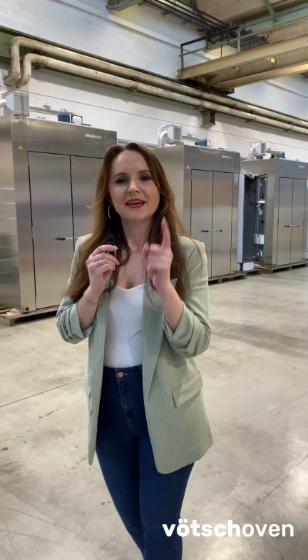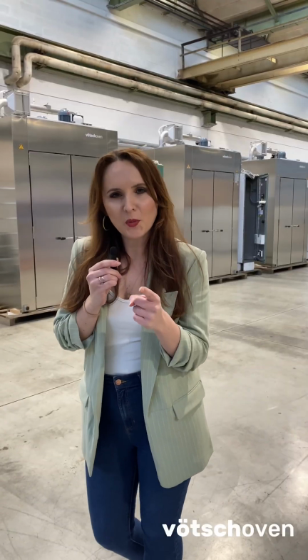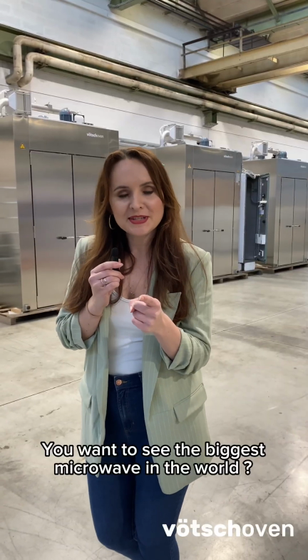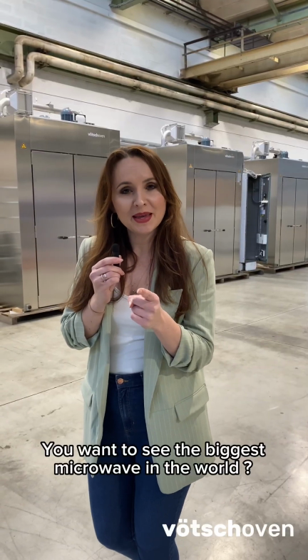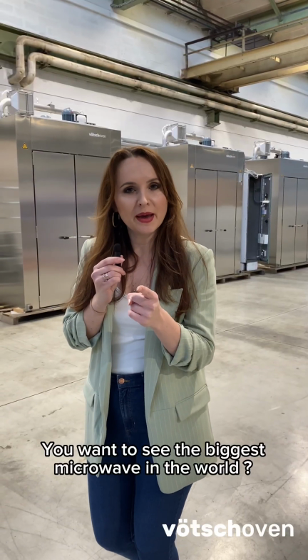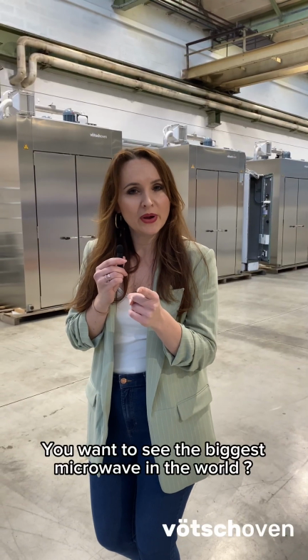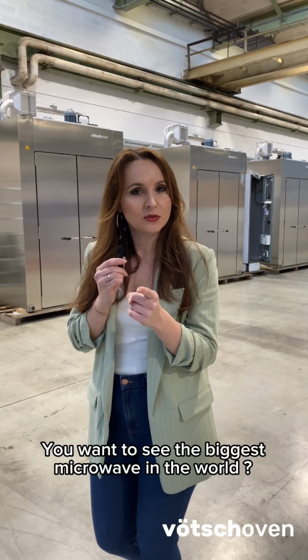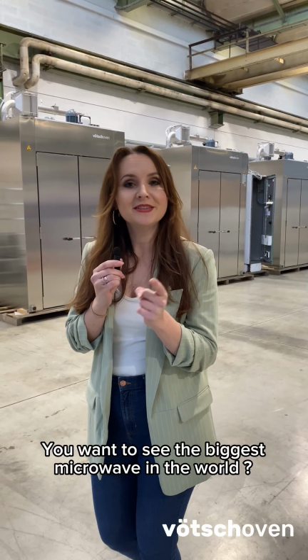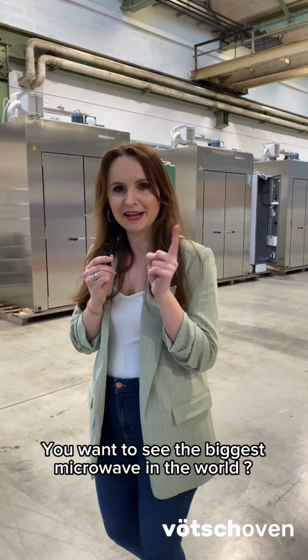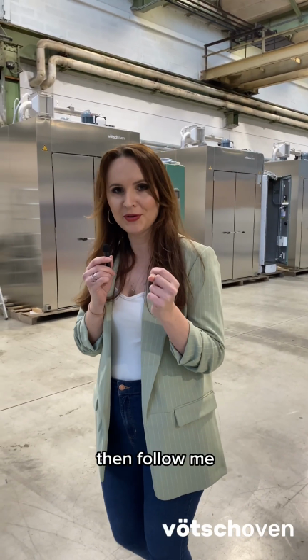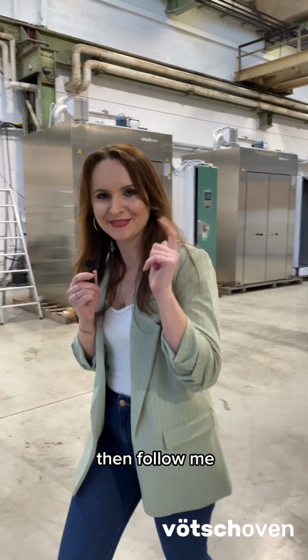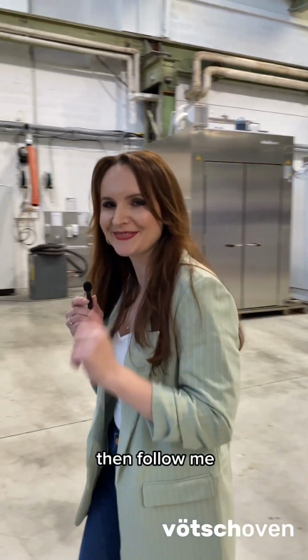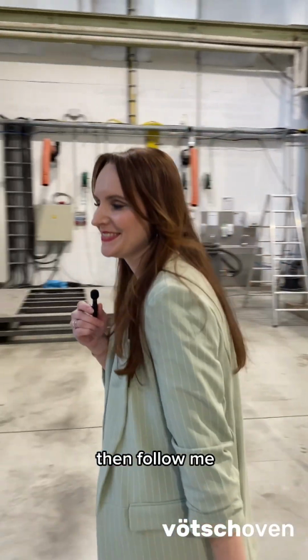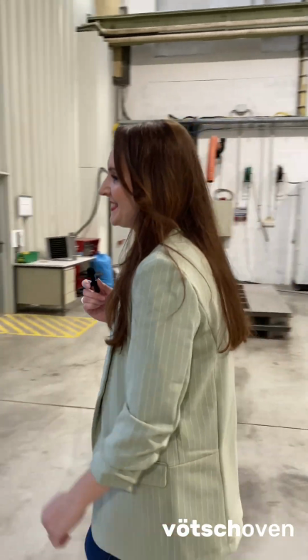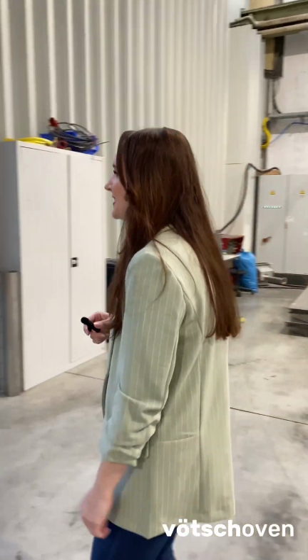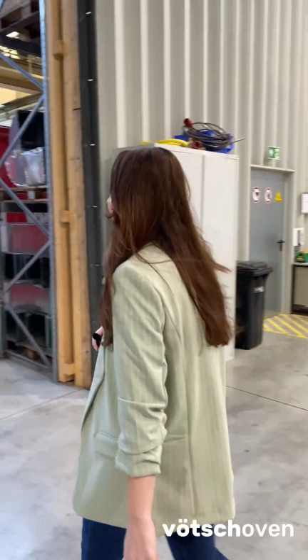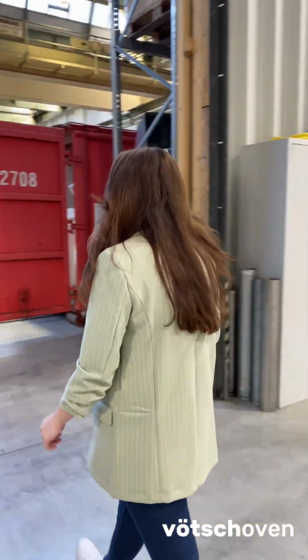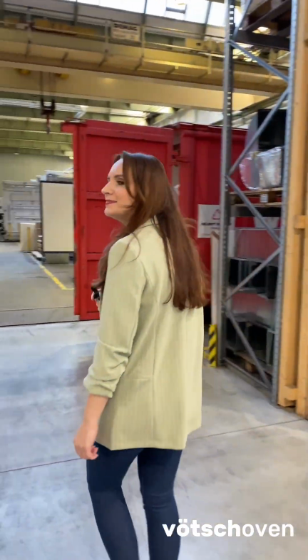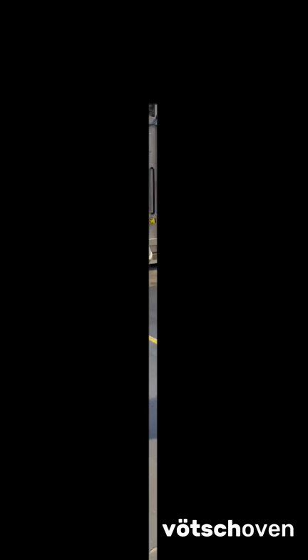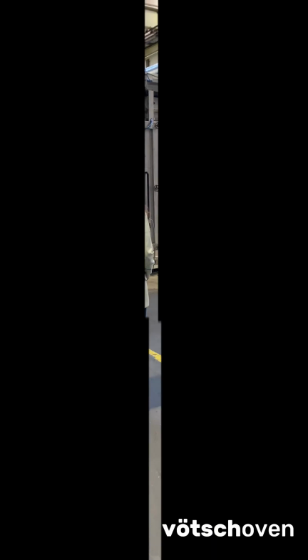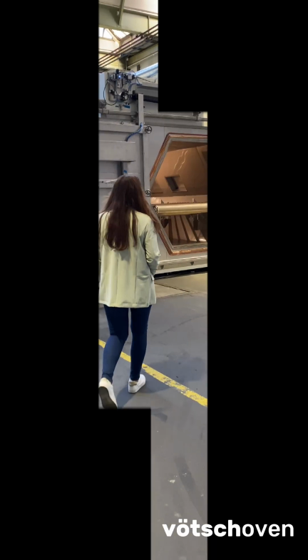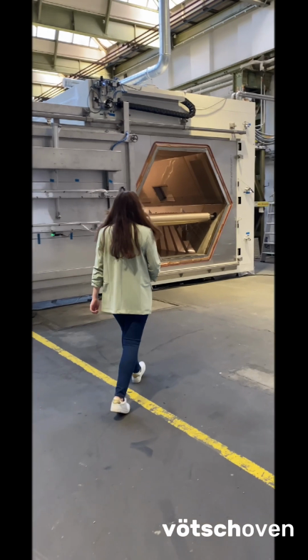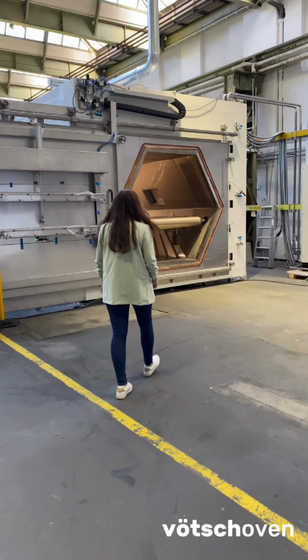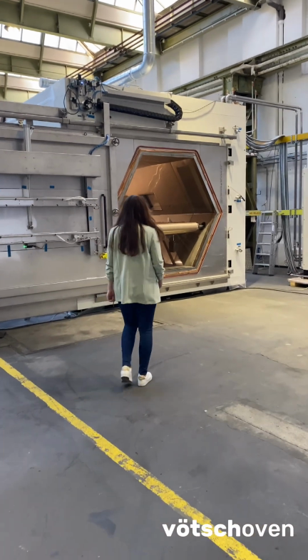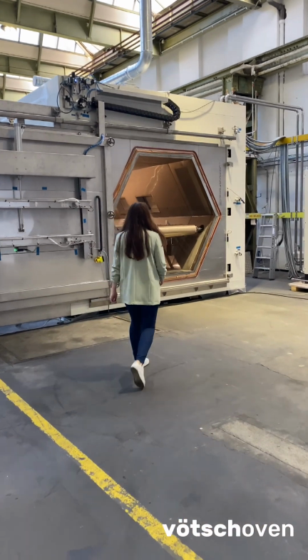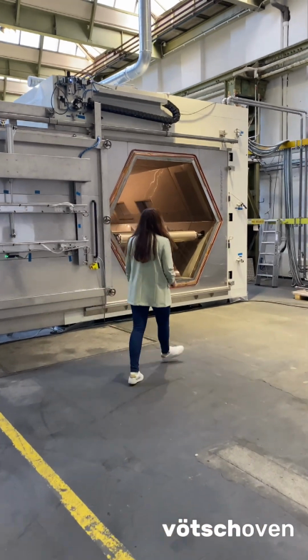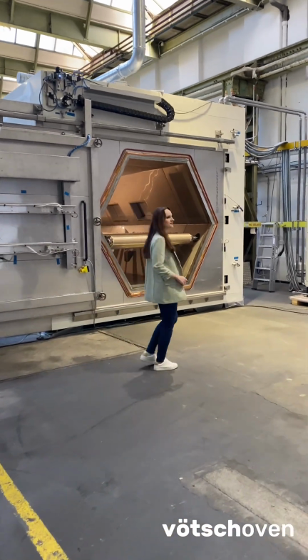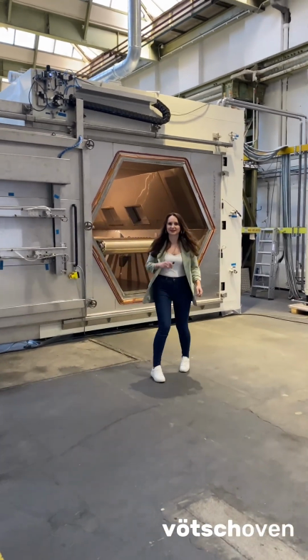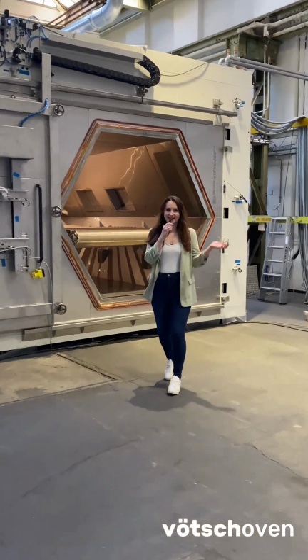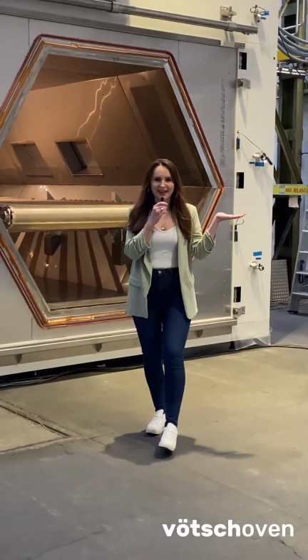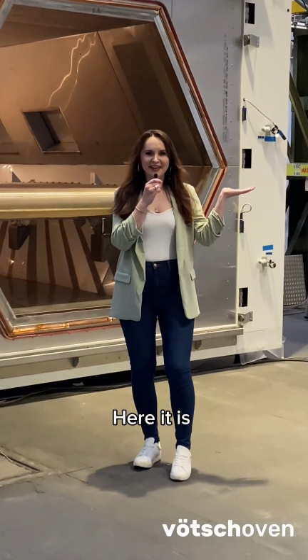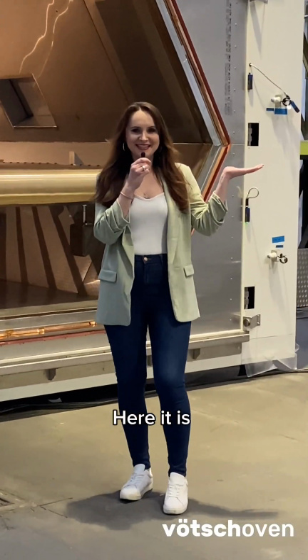You want to see the biggest microwave in the world? Then follow me! Here it is!